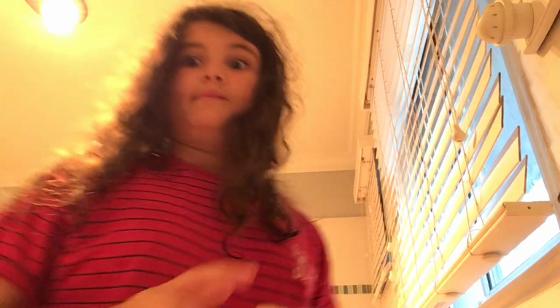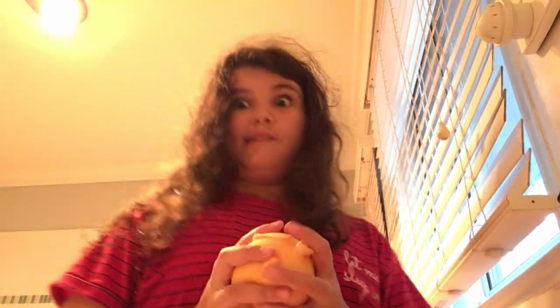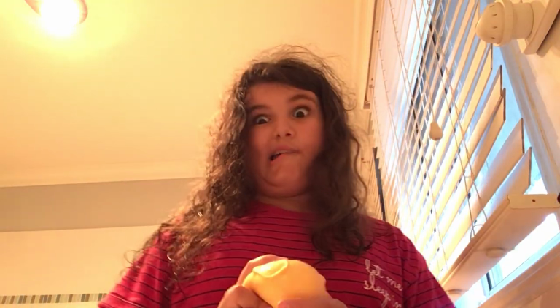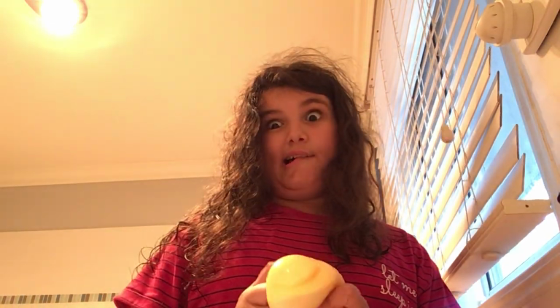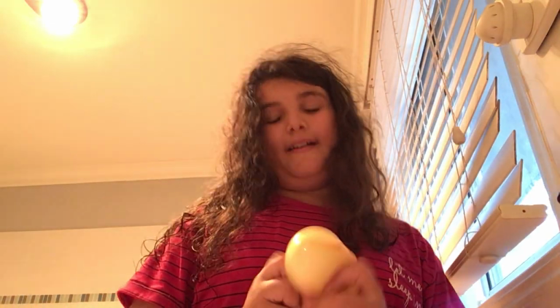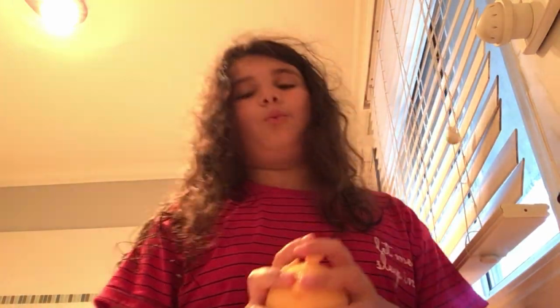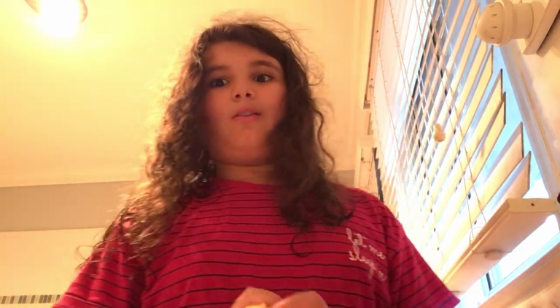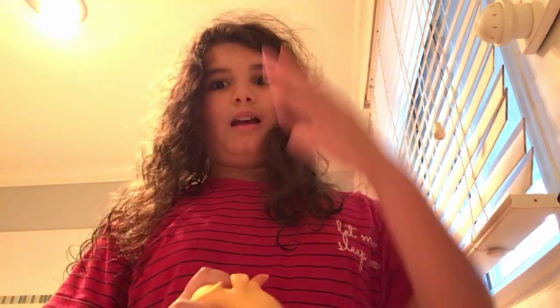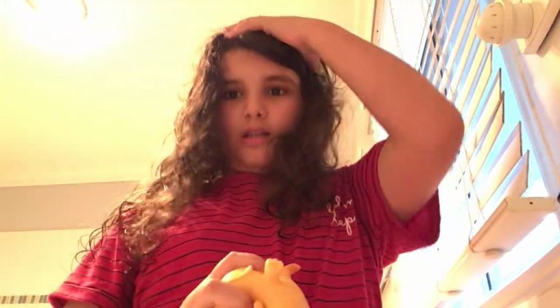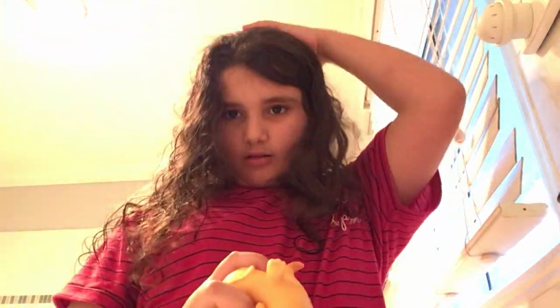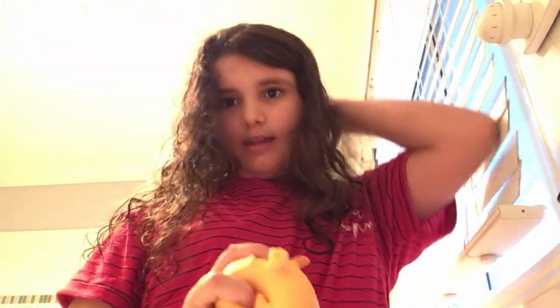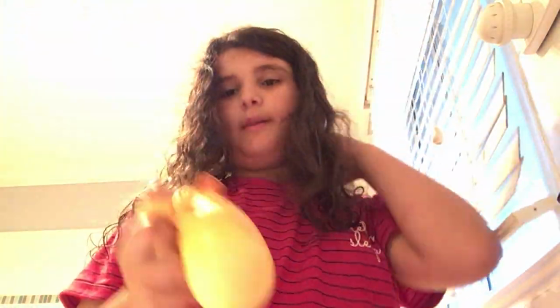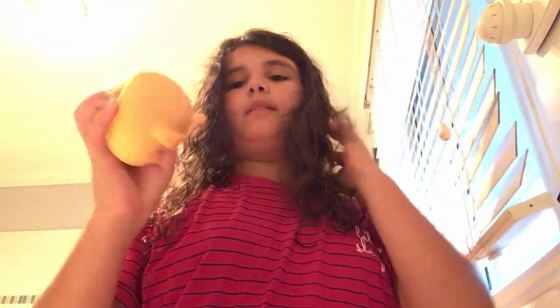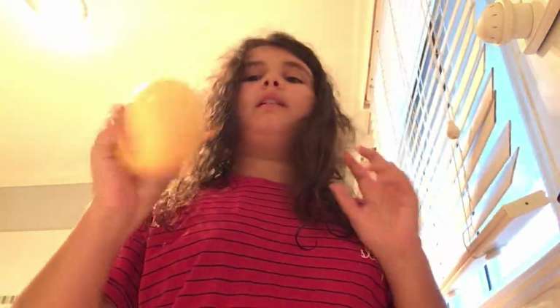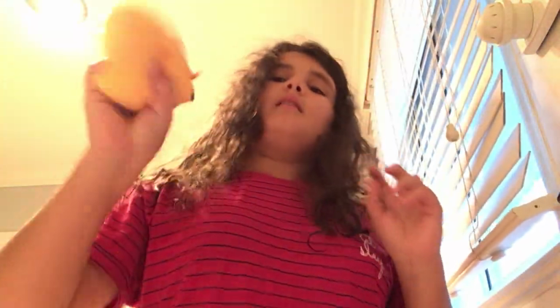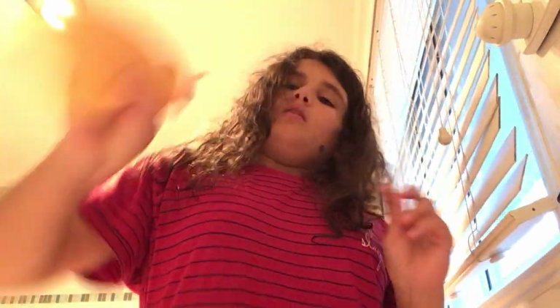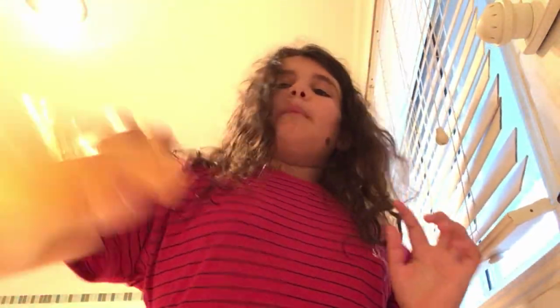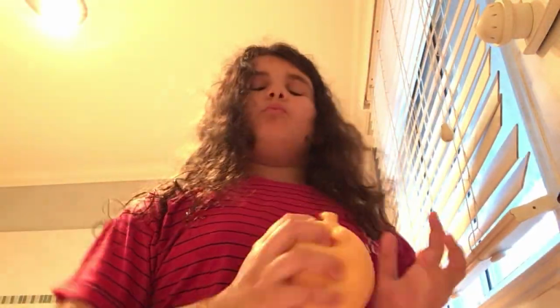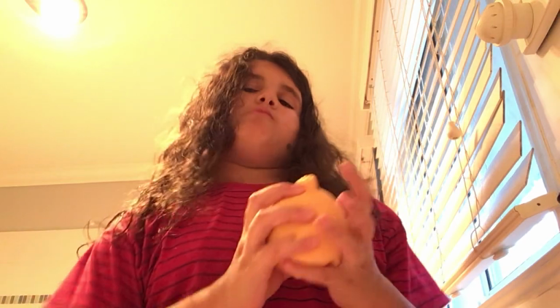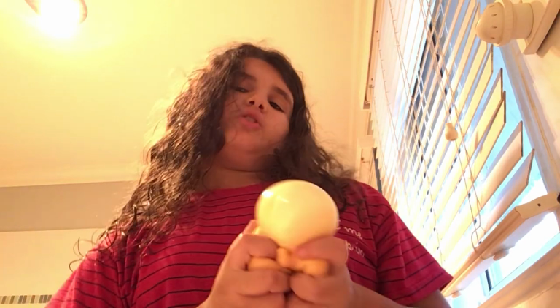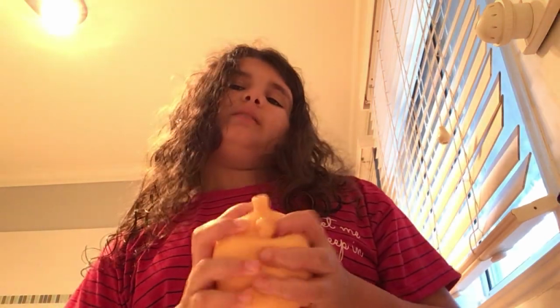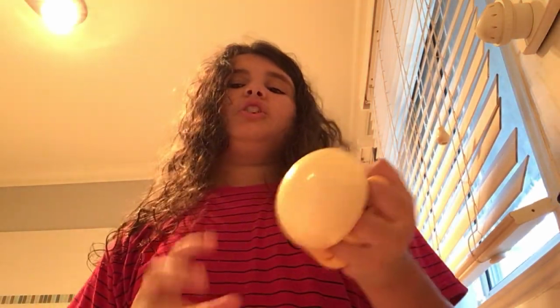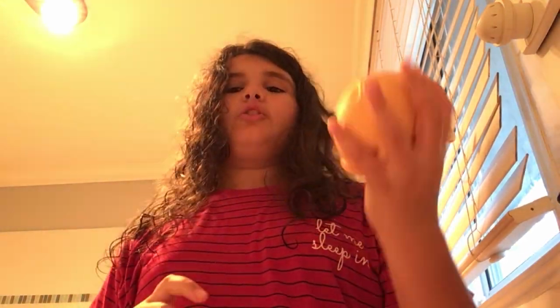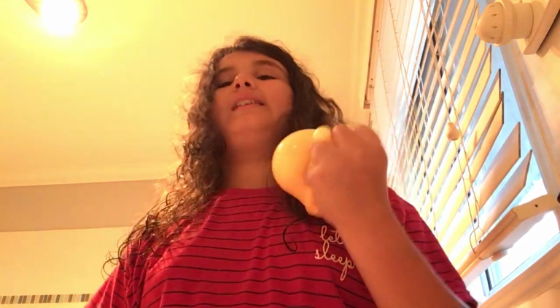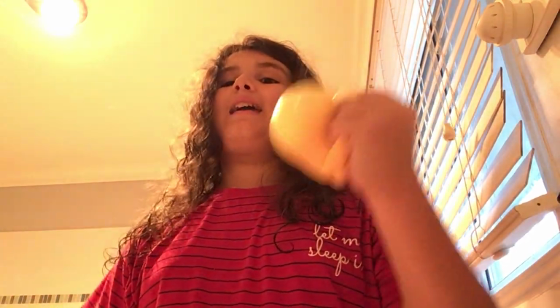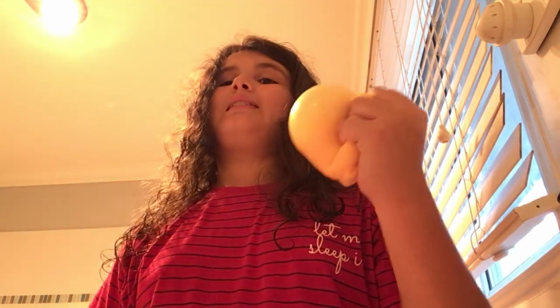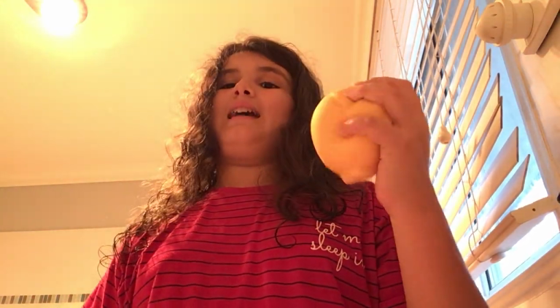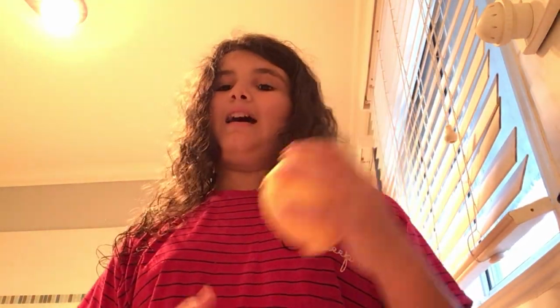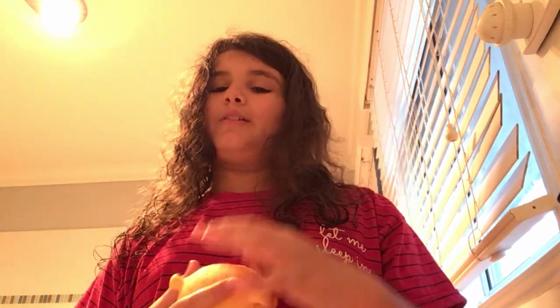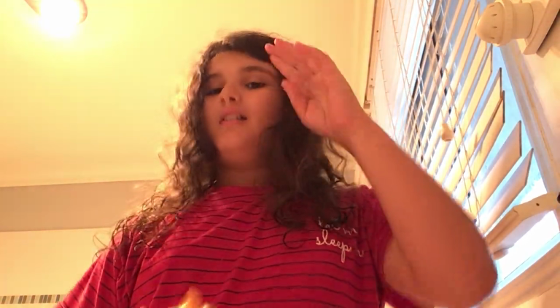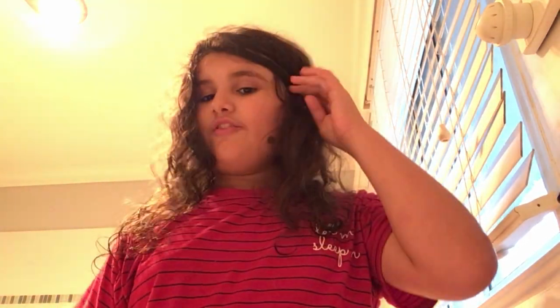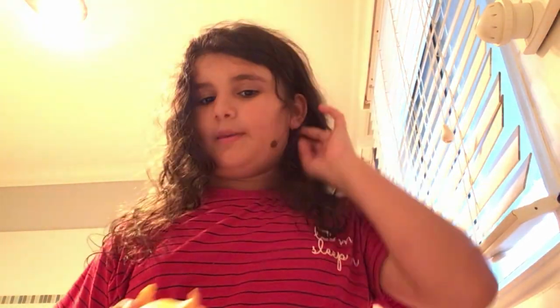Hi guys, welcome back to my channel. I'm going to be washing my squishy dog. You can get these at Timezone.